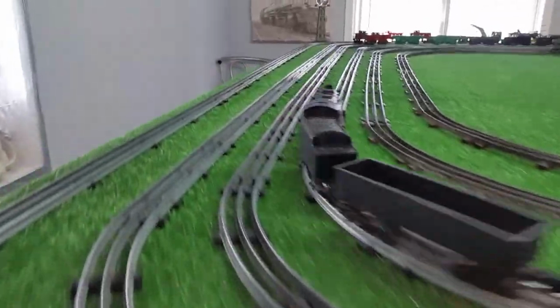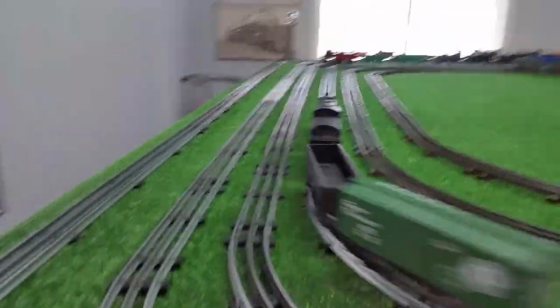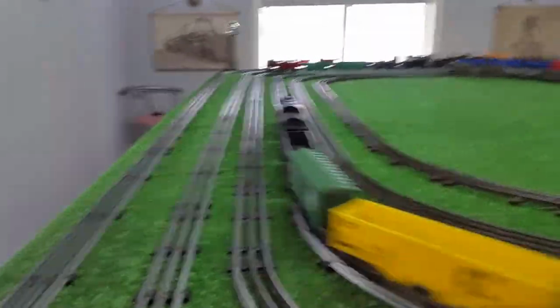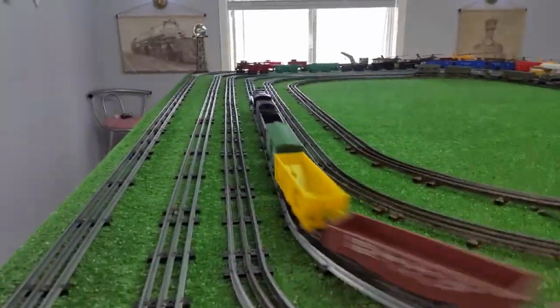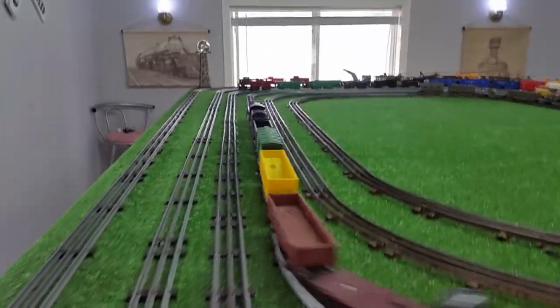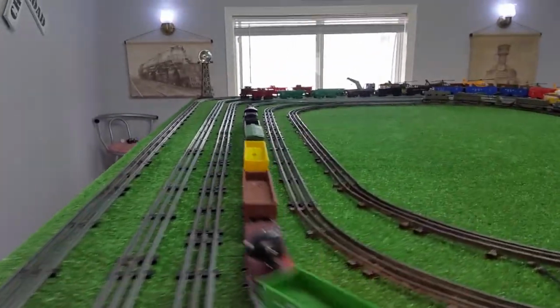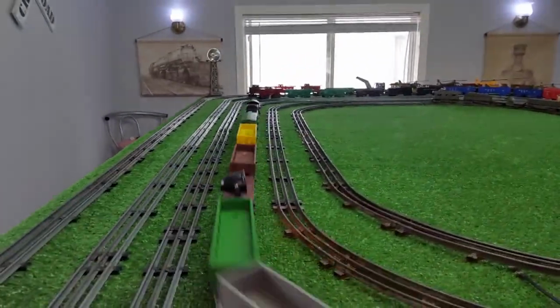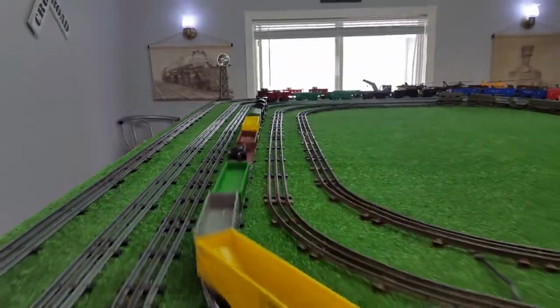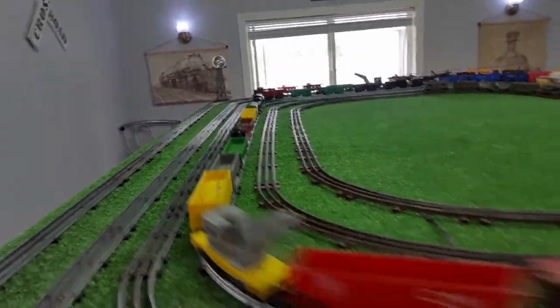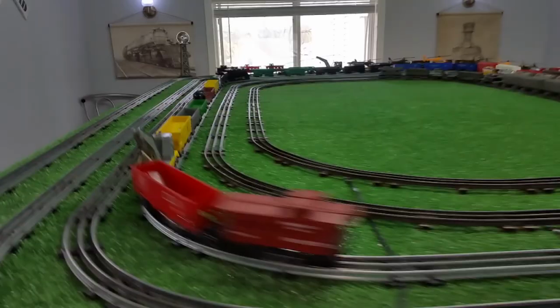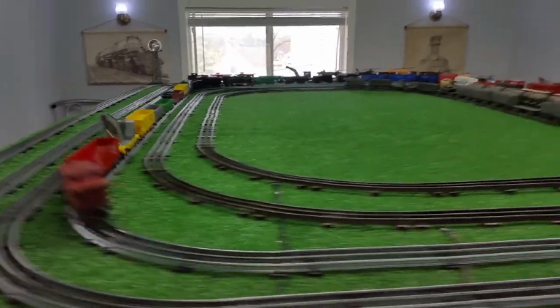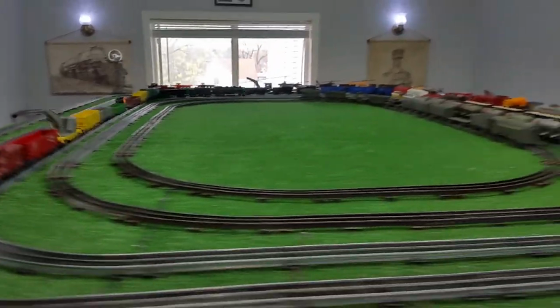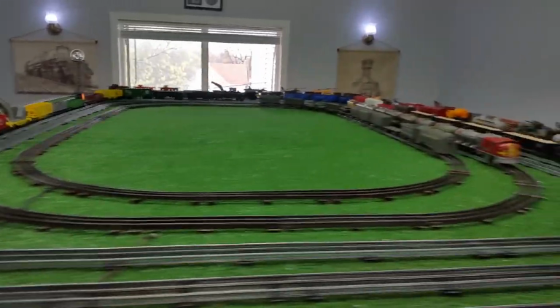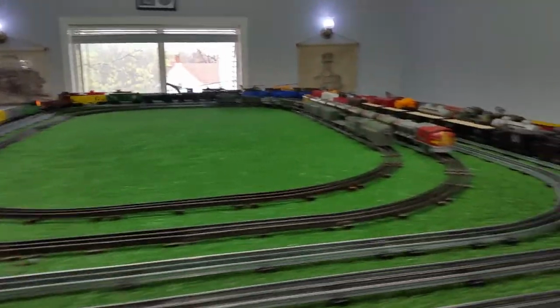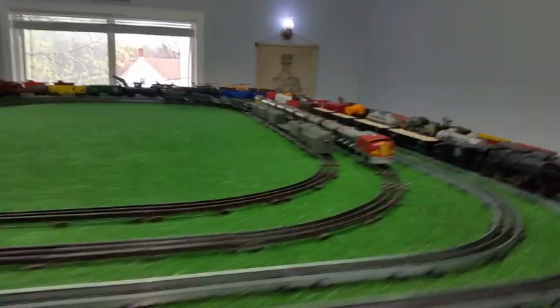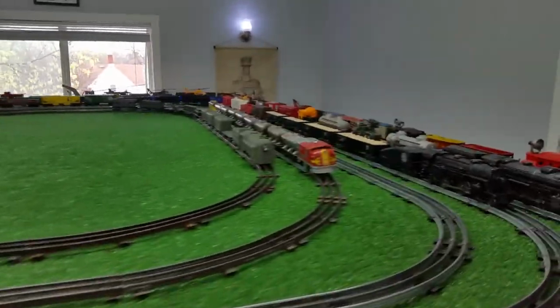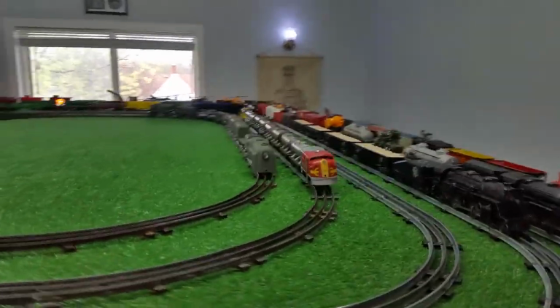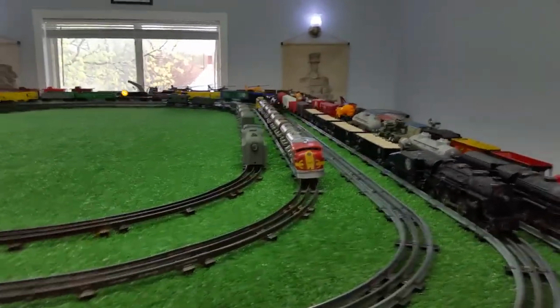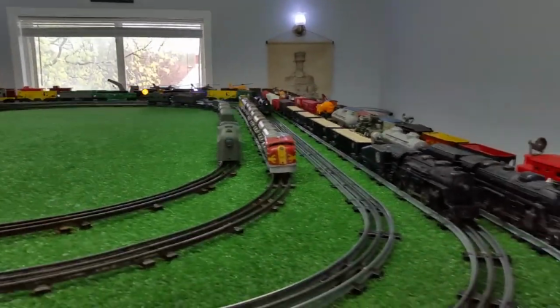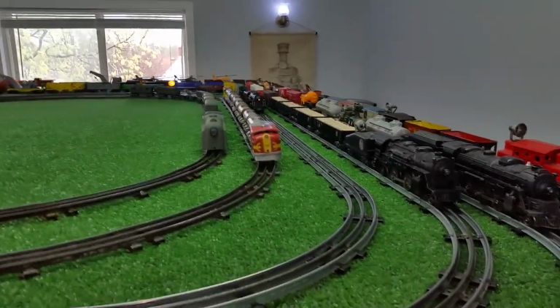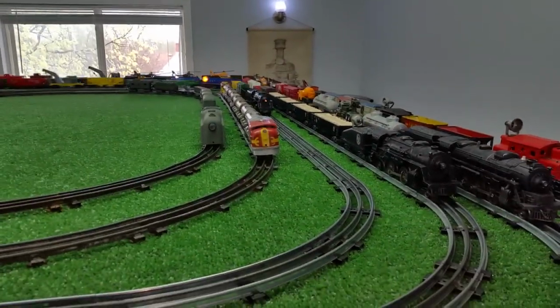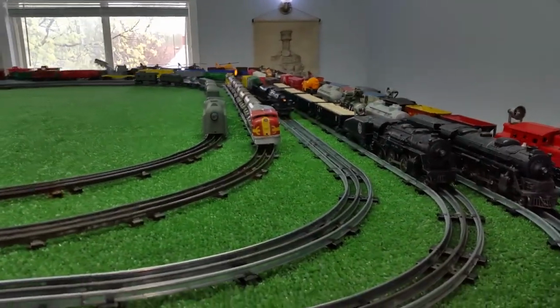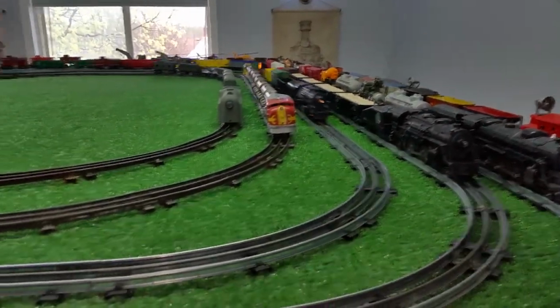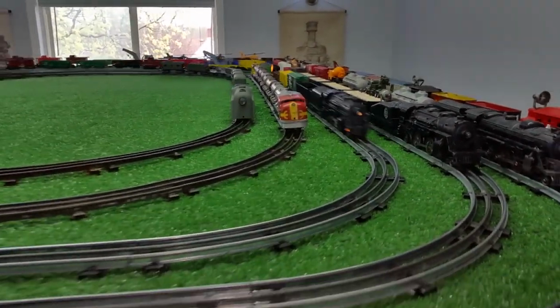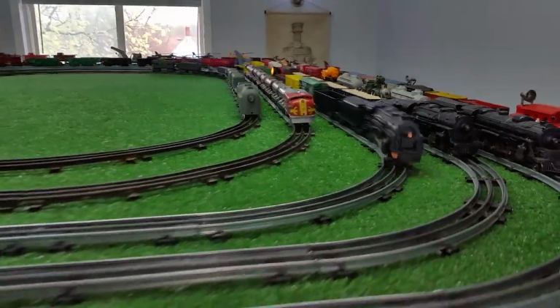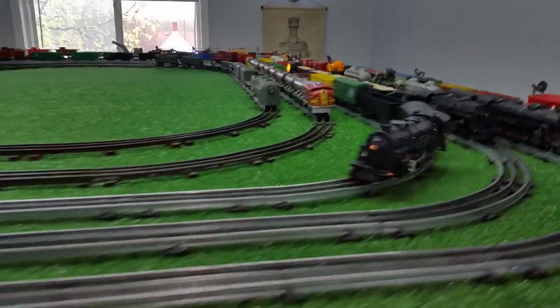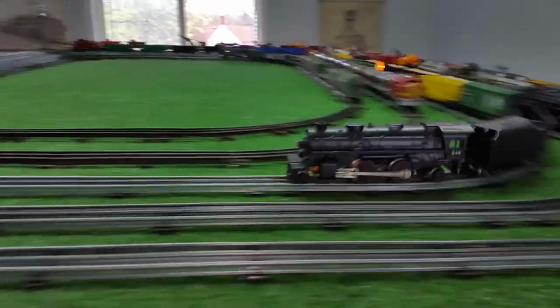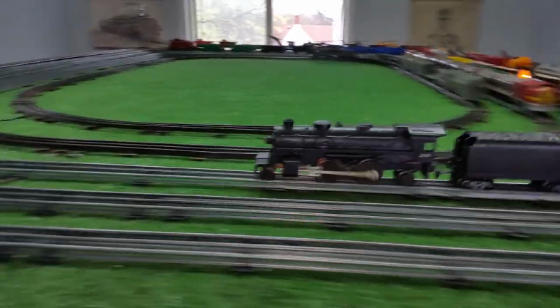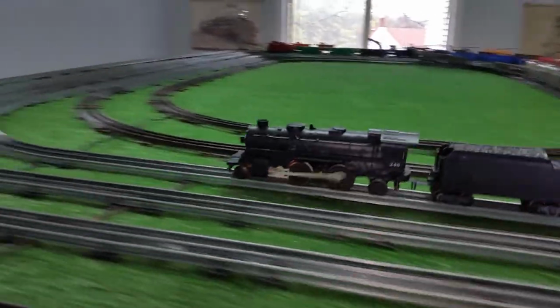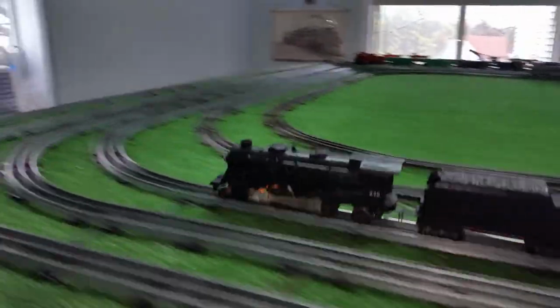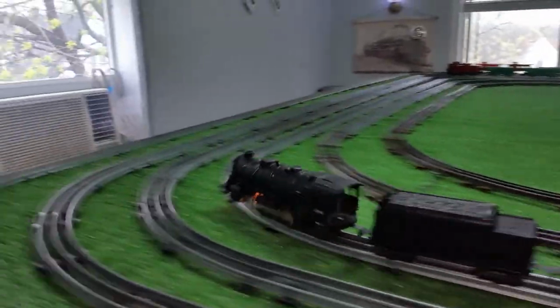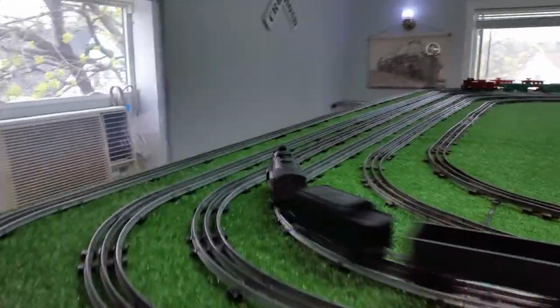It looks nice, it runs really well, it has magnet traction, it has a new headlight, and you would never know this thing had arrived looking like a Frankenstein monster.